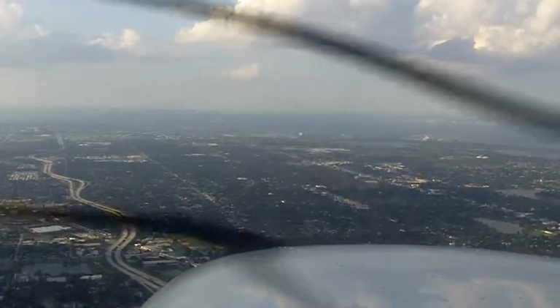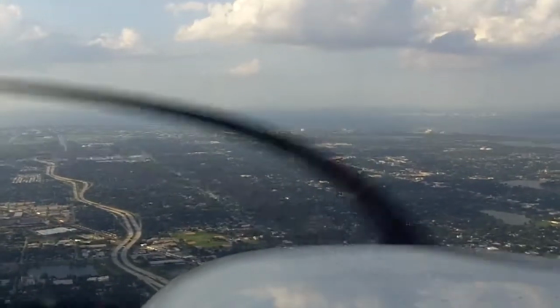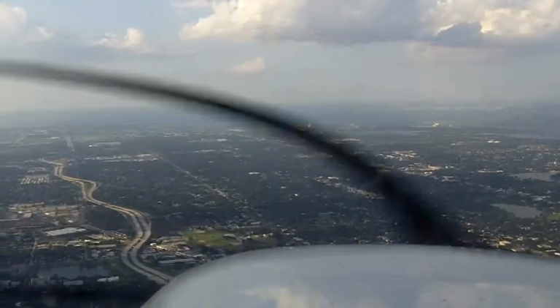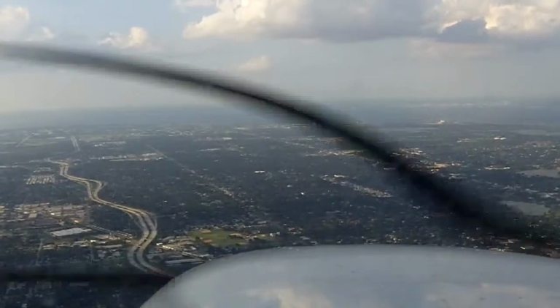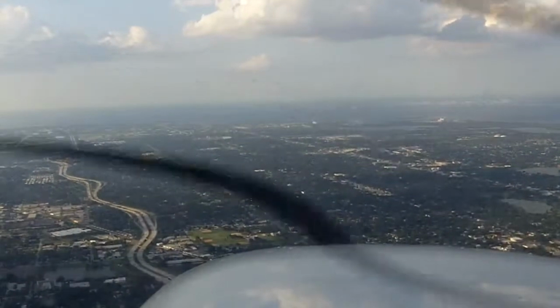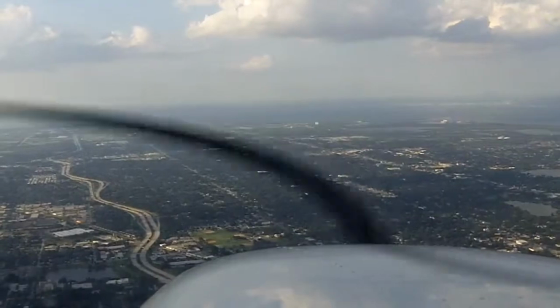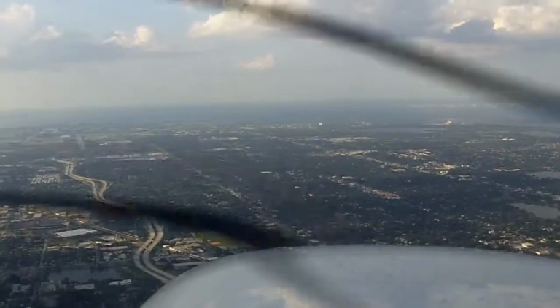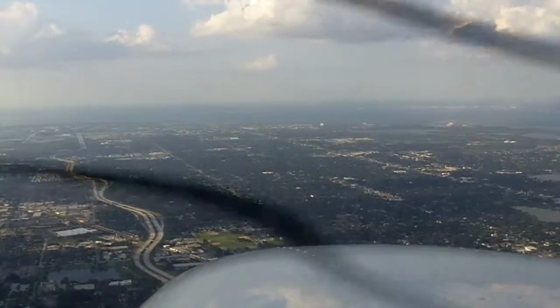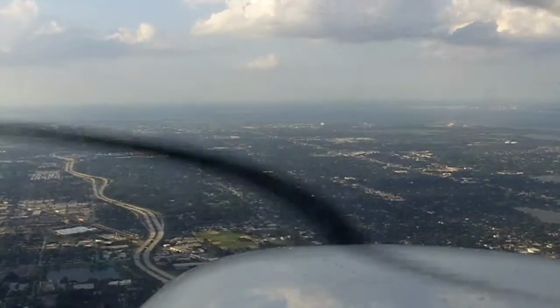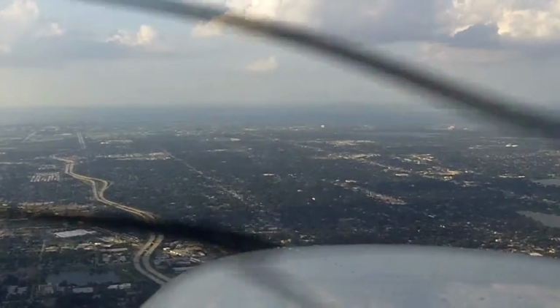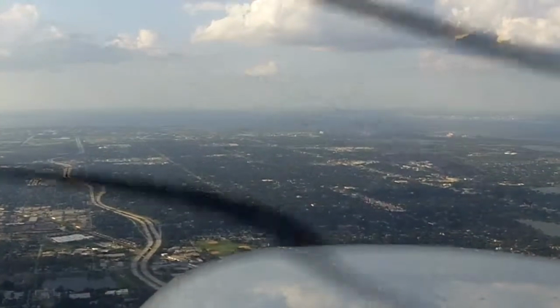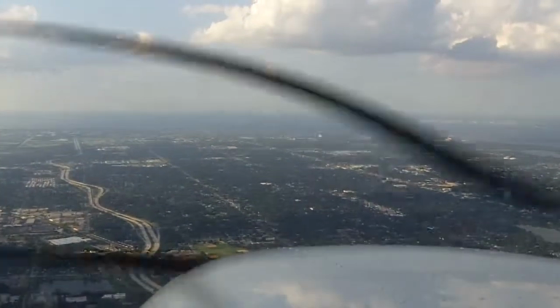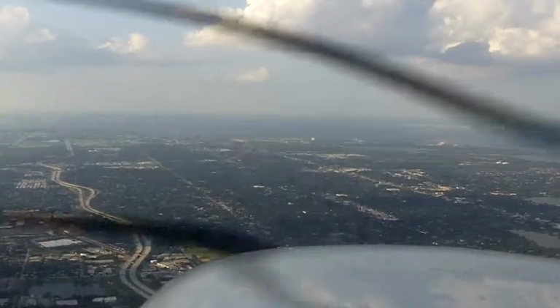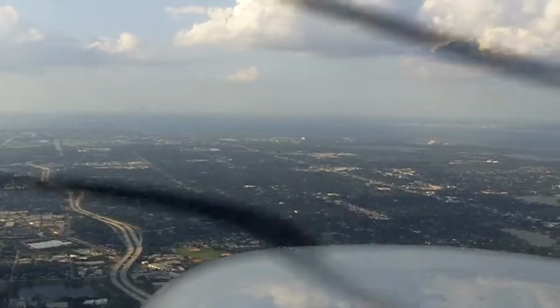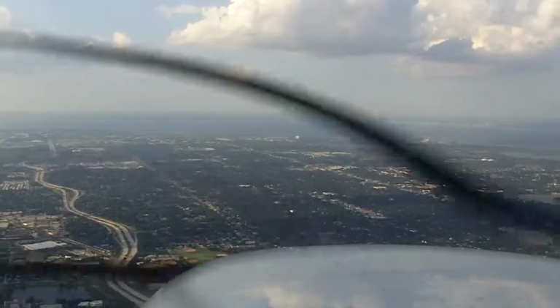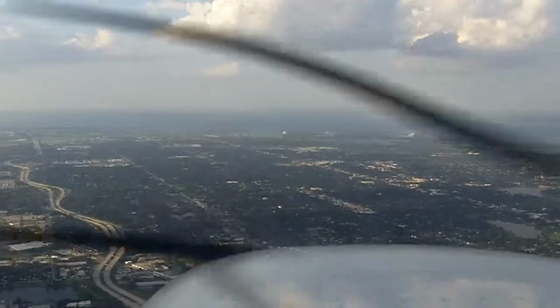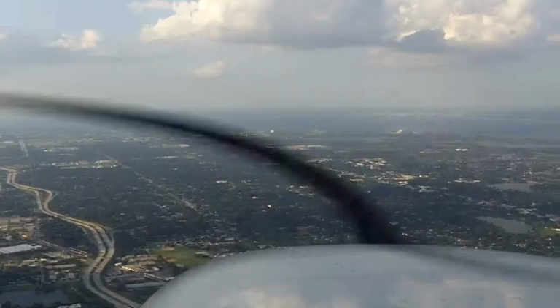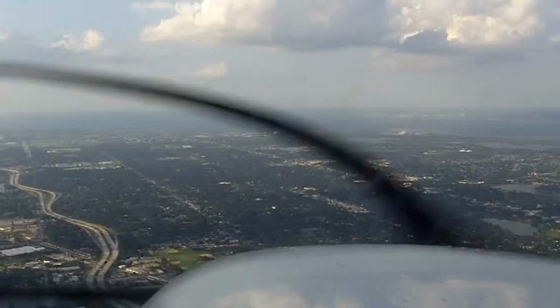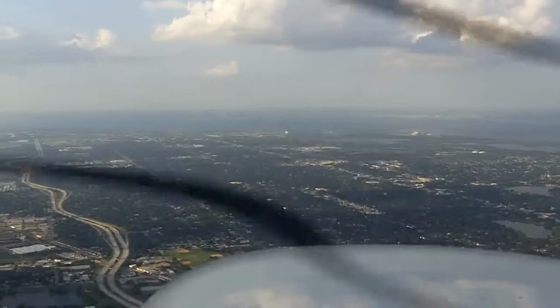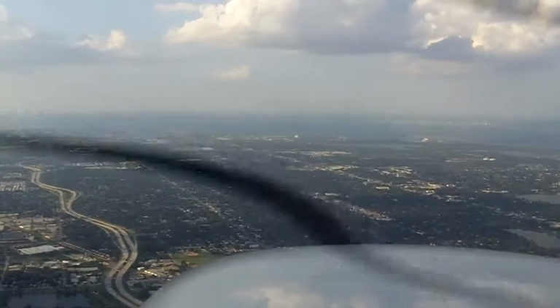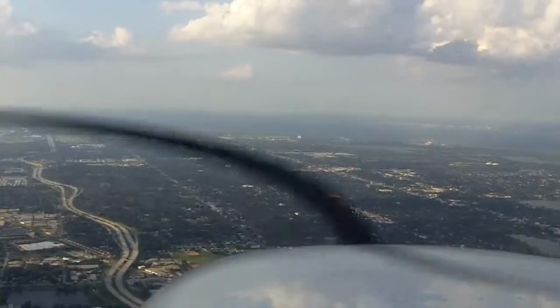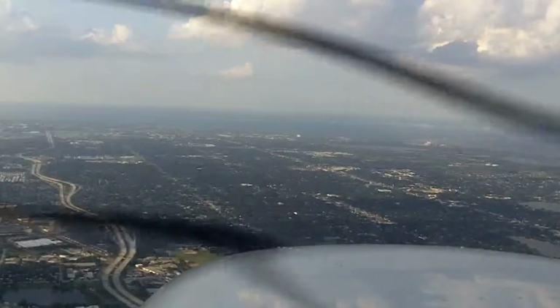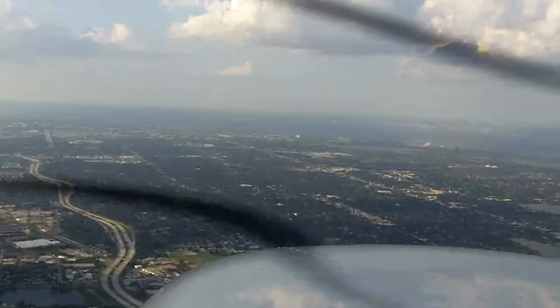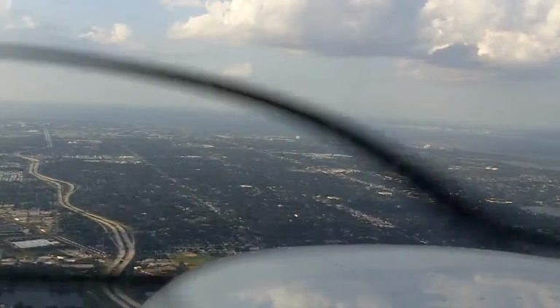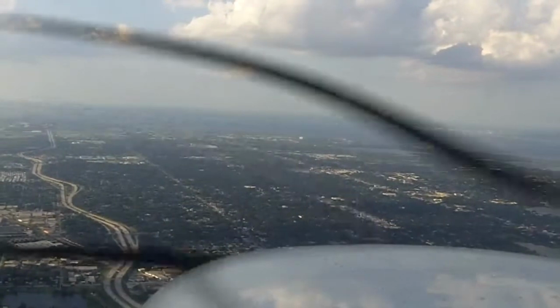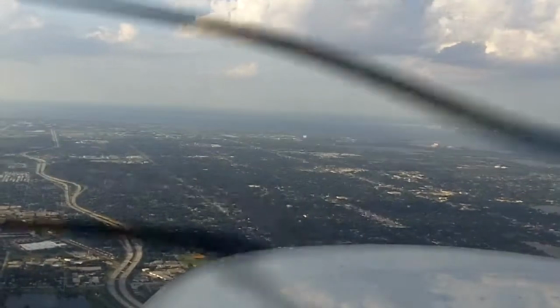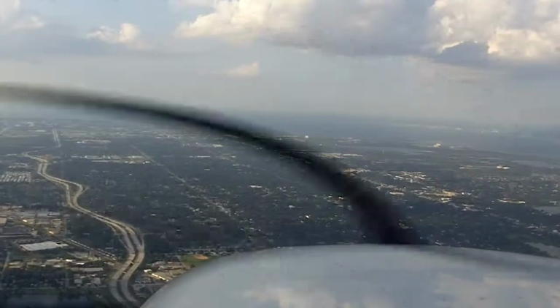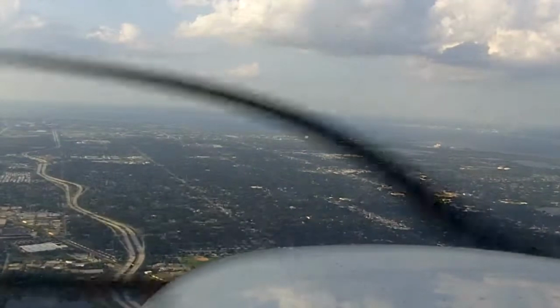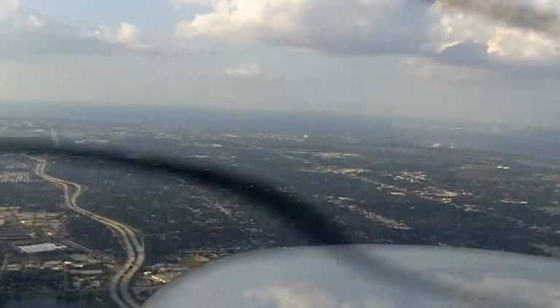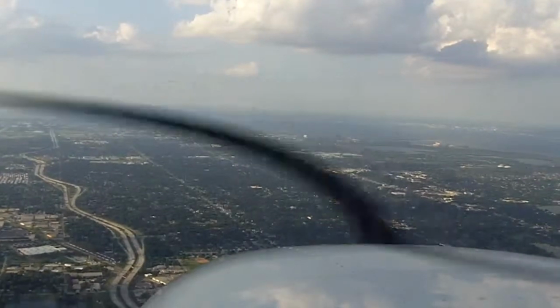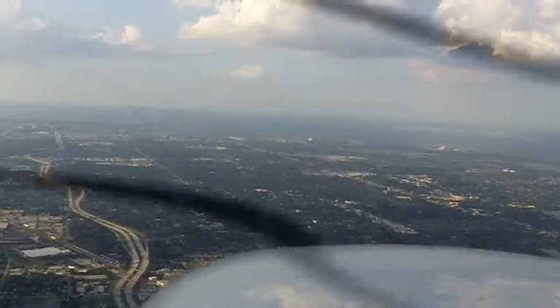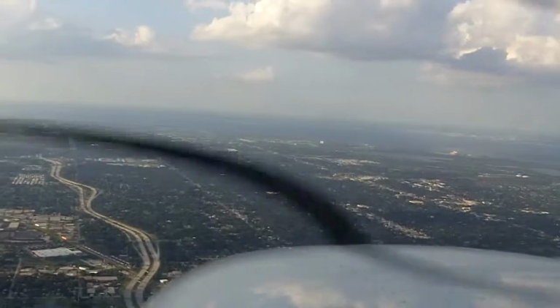Cleared for the option. After the option, fly missed heading 350, VFR at or below 1,600. Roger. And after this approach, you're coming back for more? Yes sir, we'll be completing the GPS 35R. GPS 35, Roger.